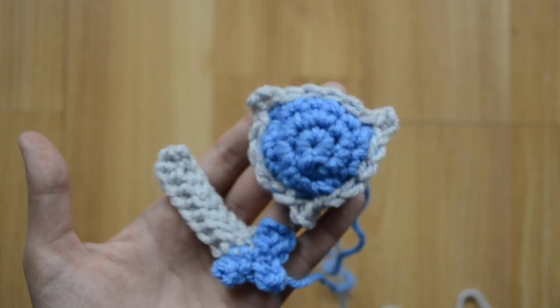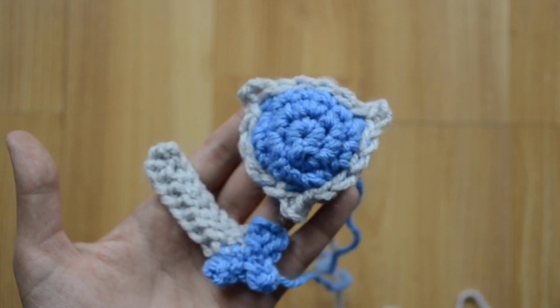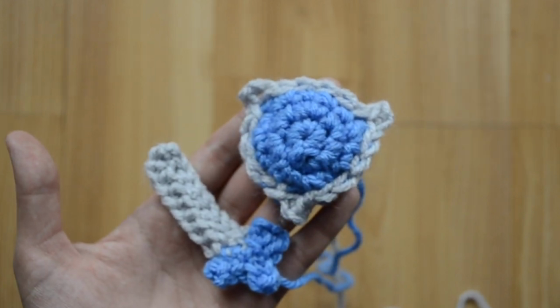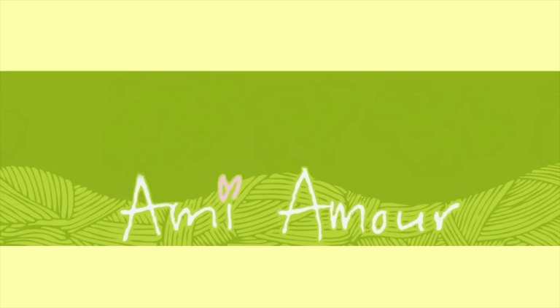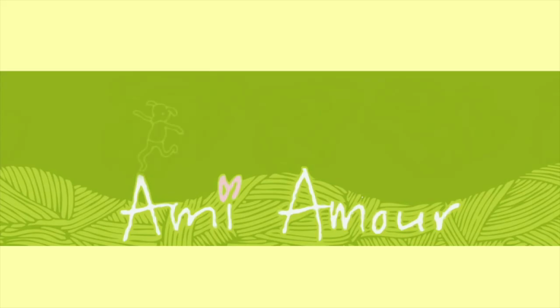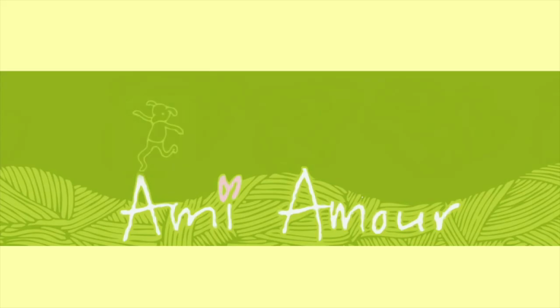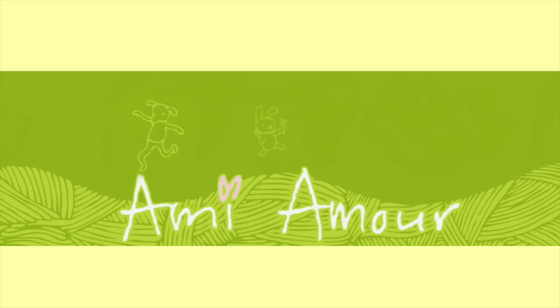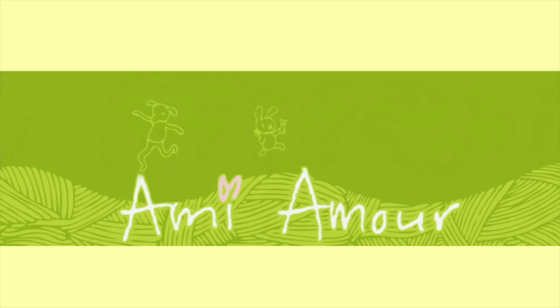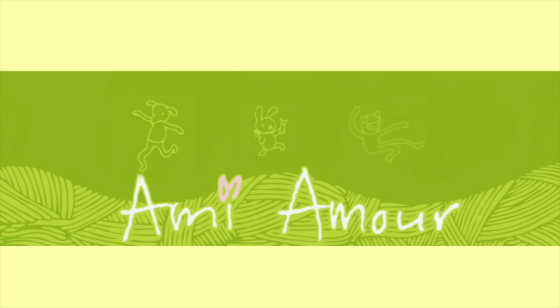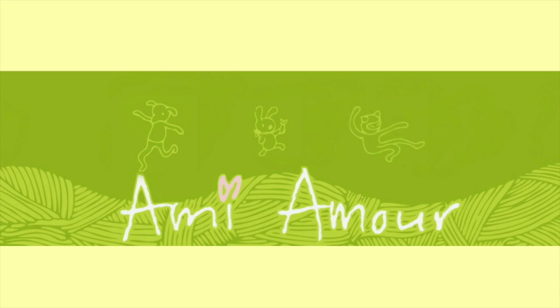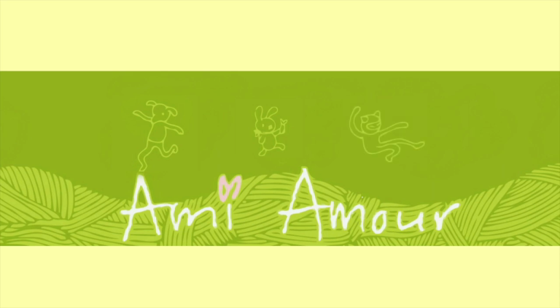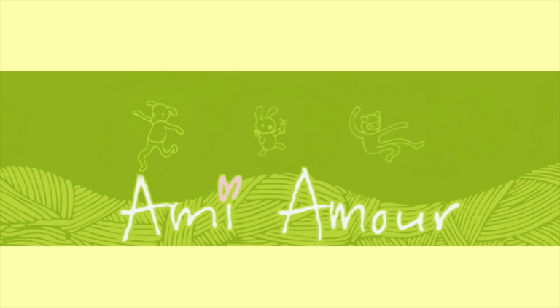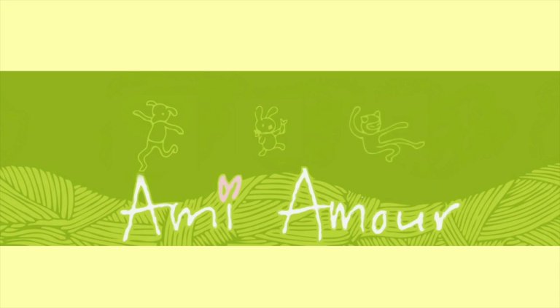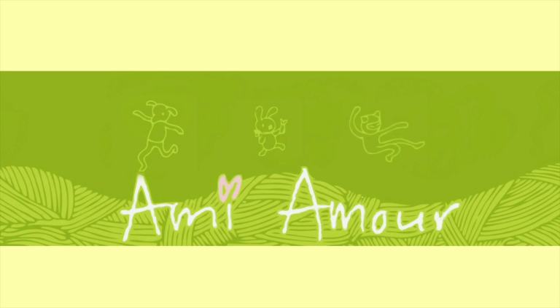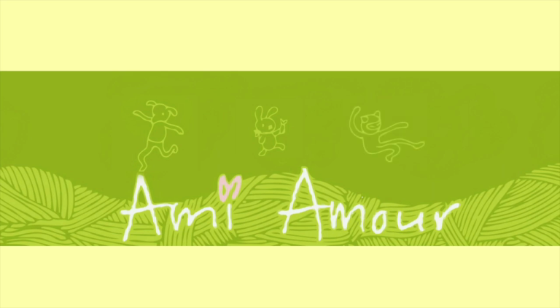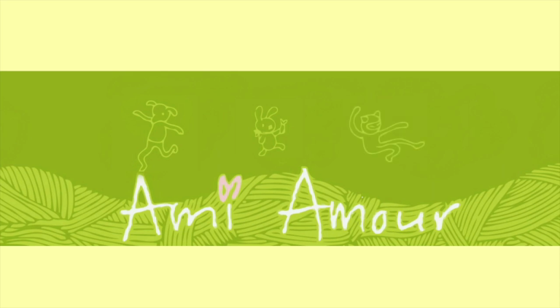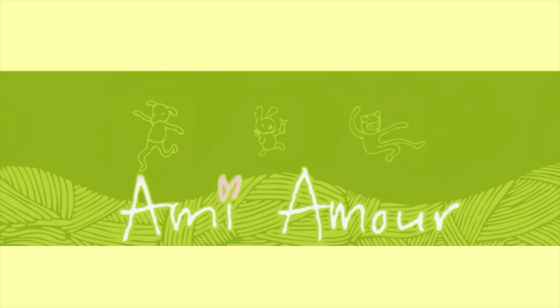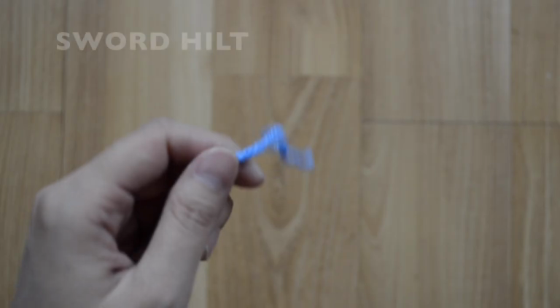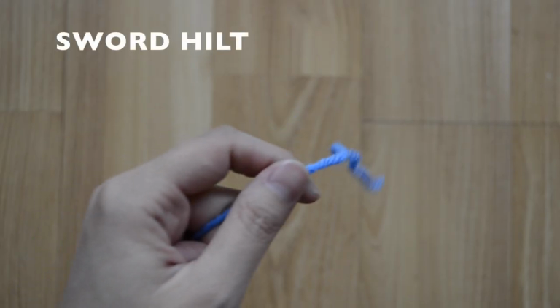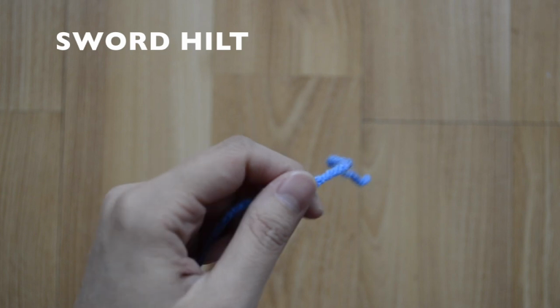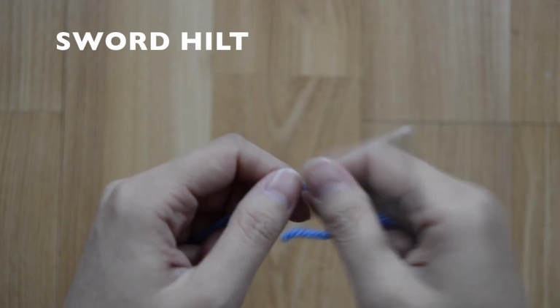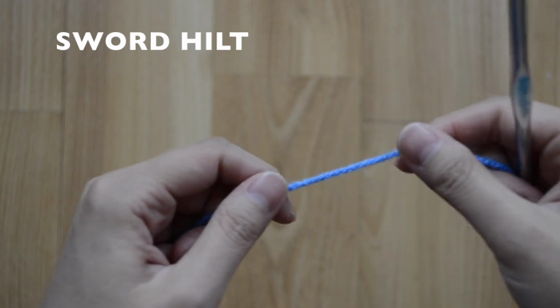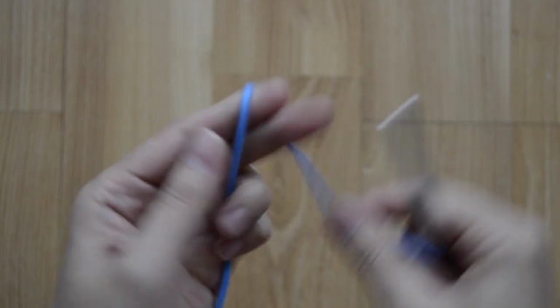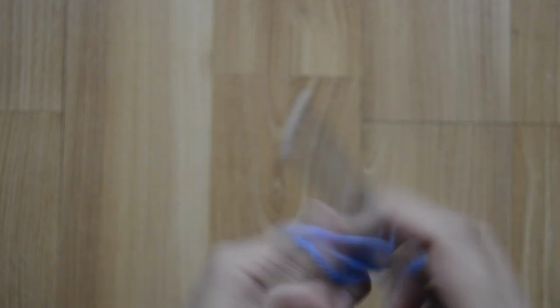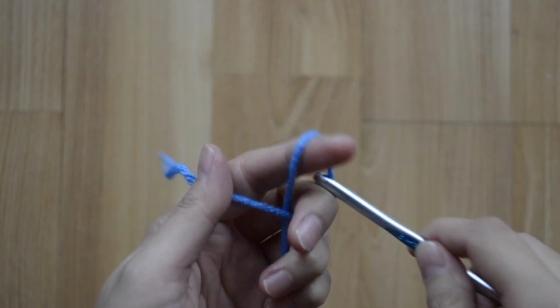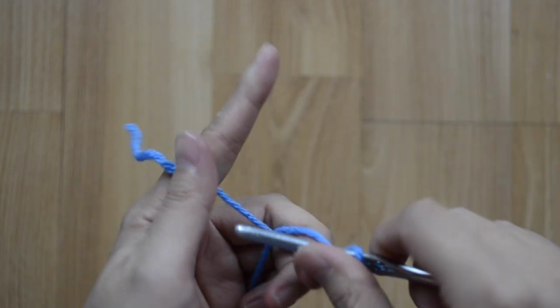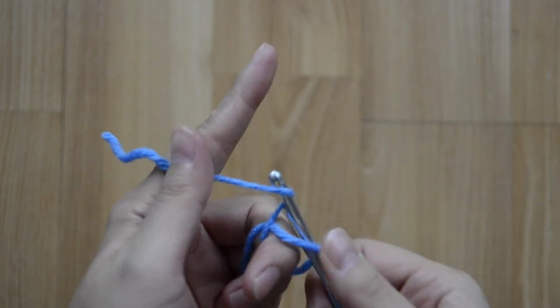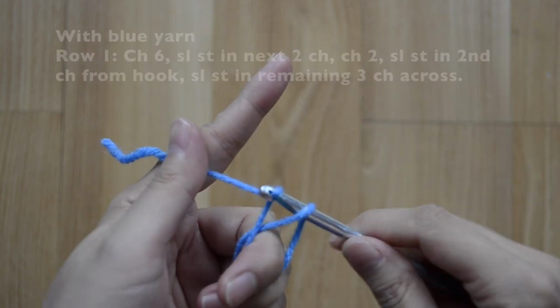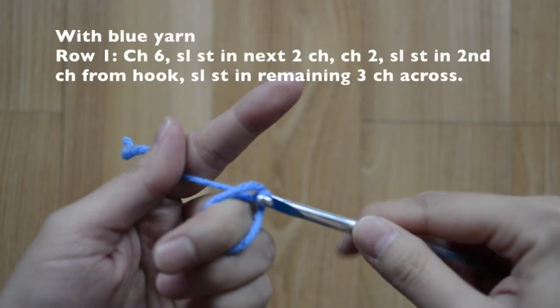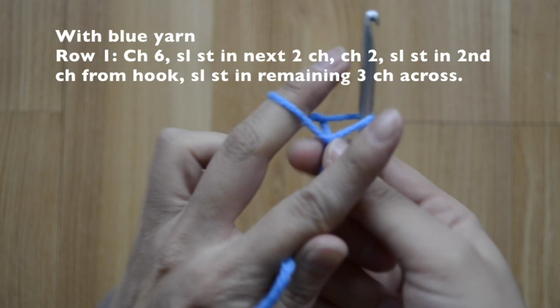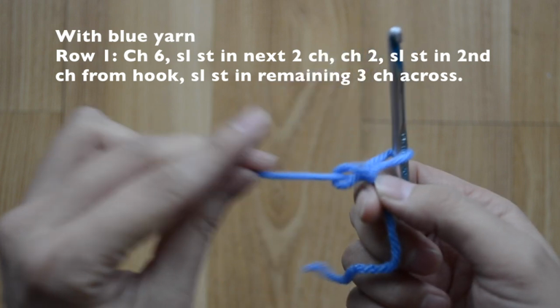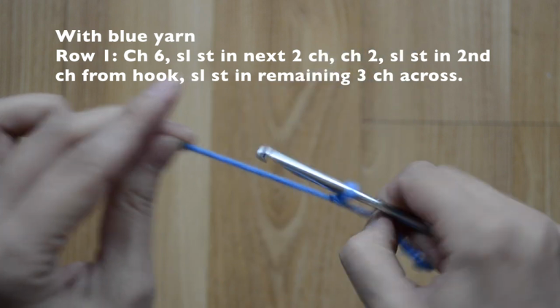Now for the sword hilt, with blue yarn you're going to make a slip knot and then chain six — one, two, three, four, five, and six.